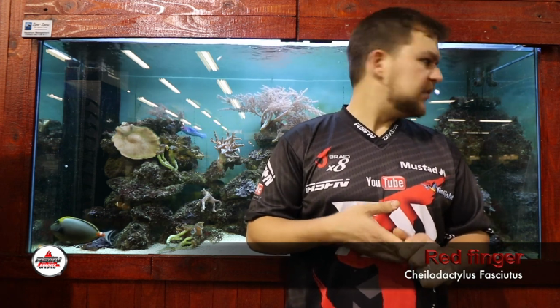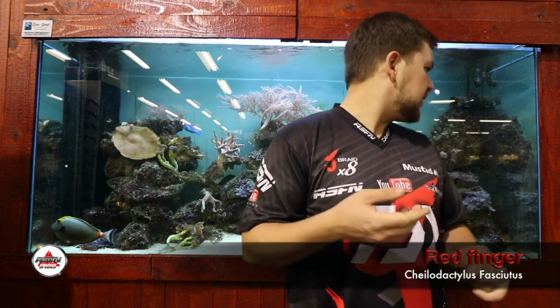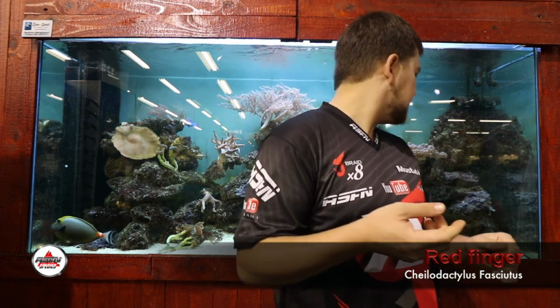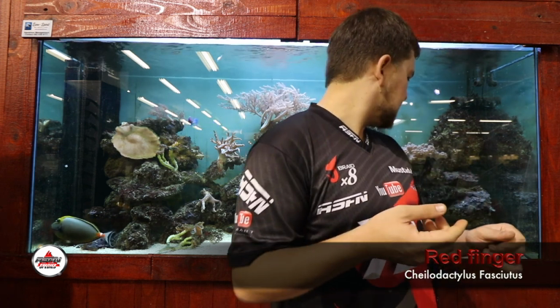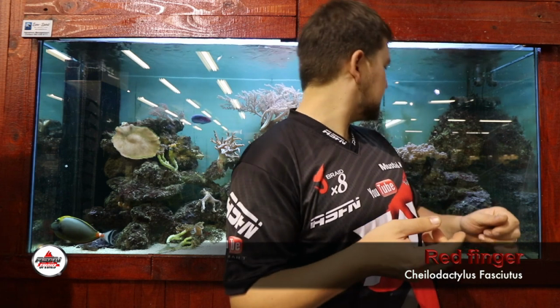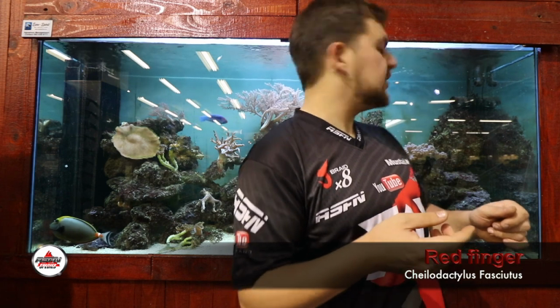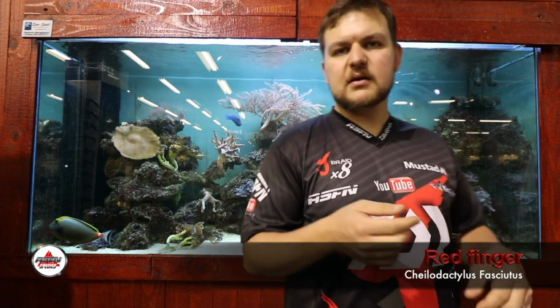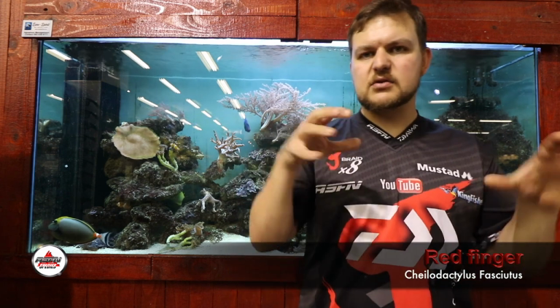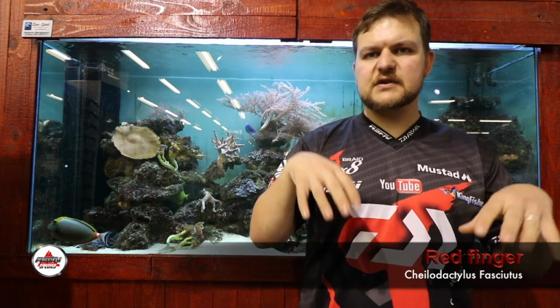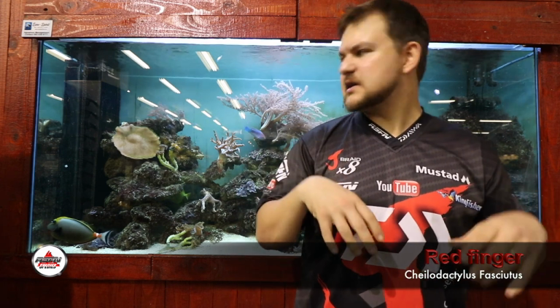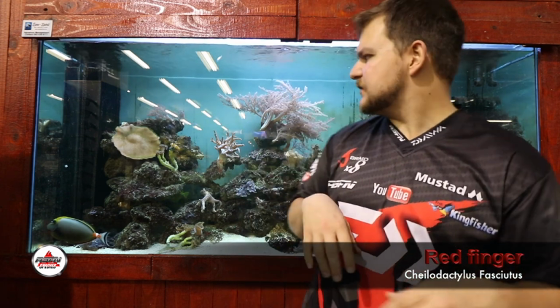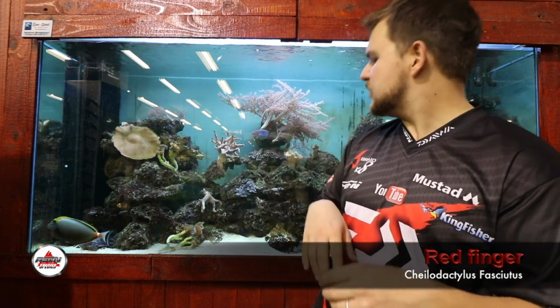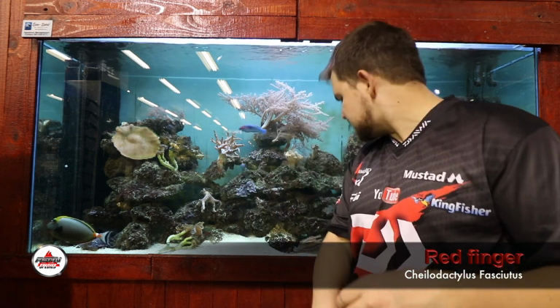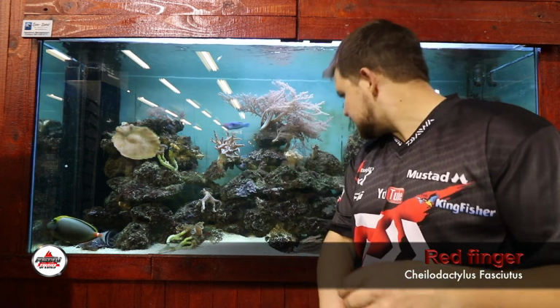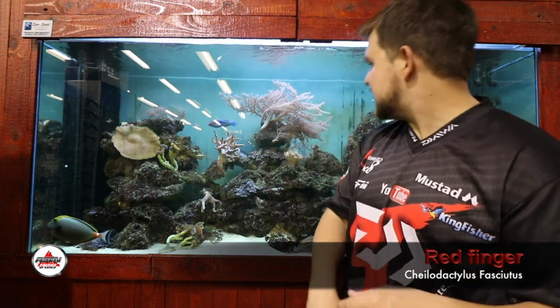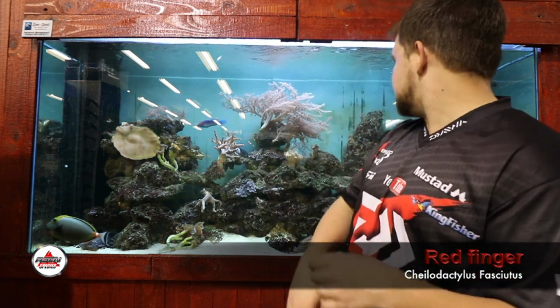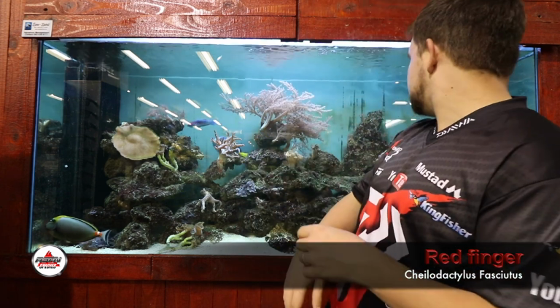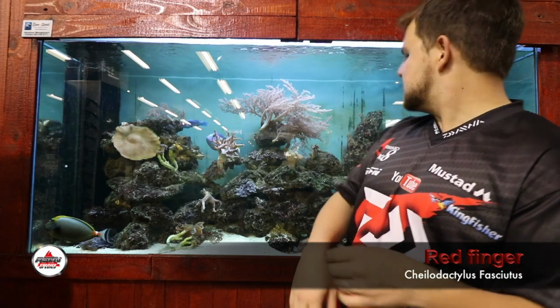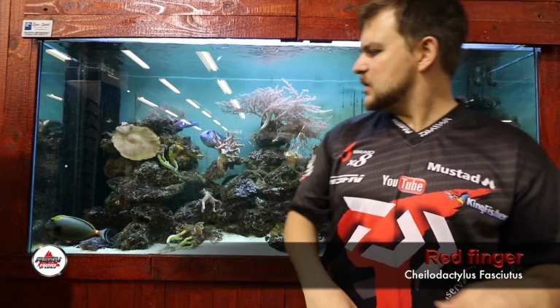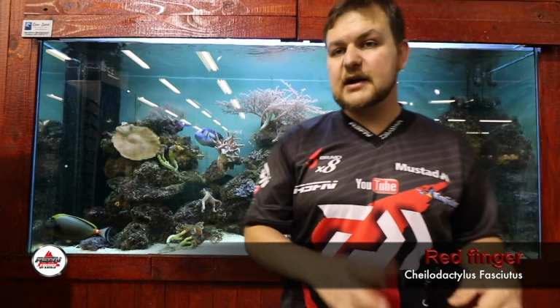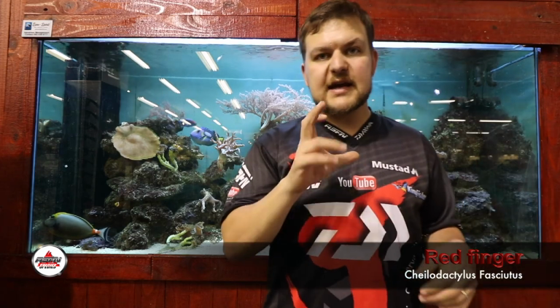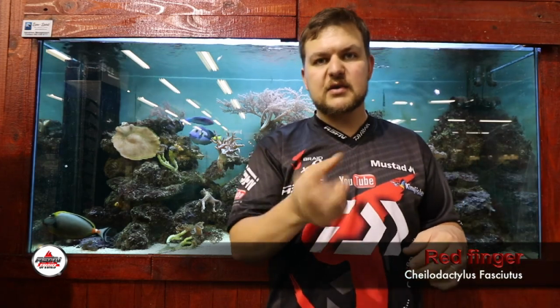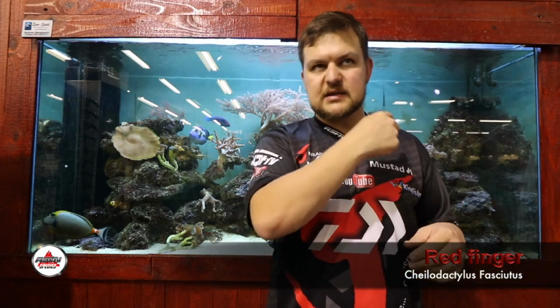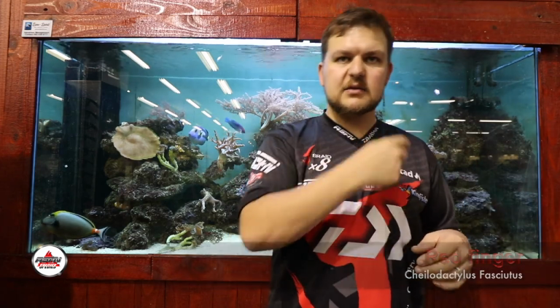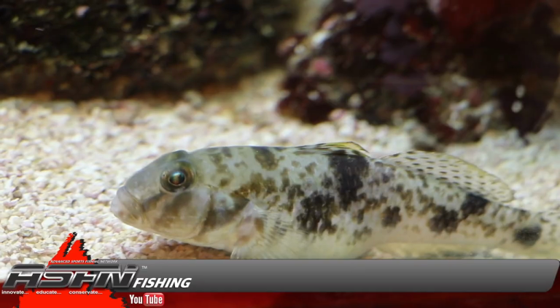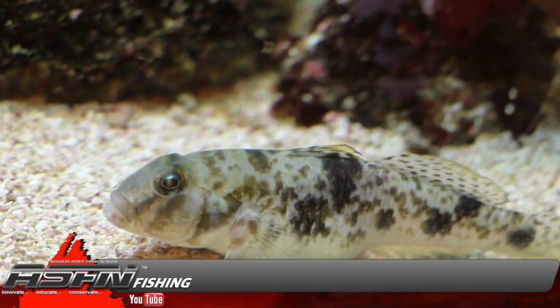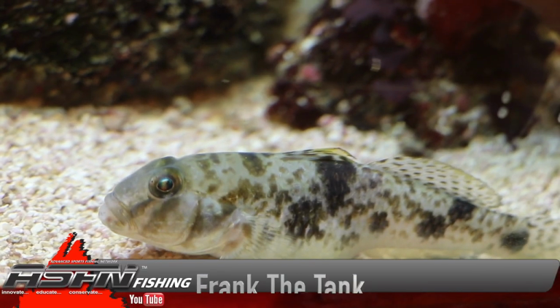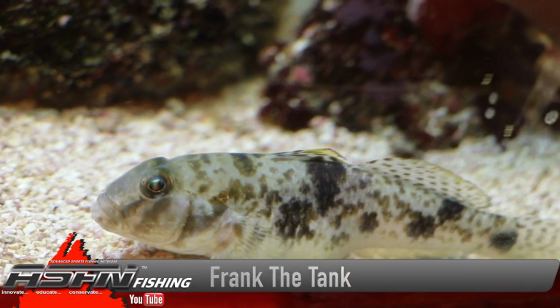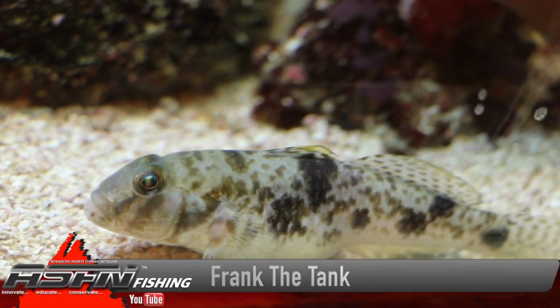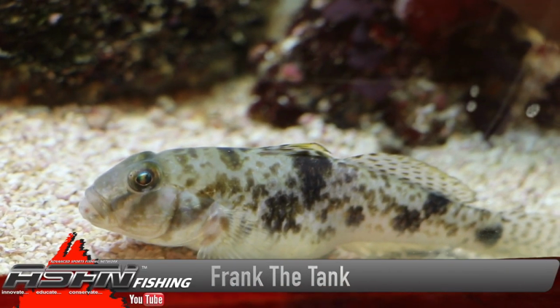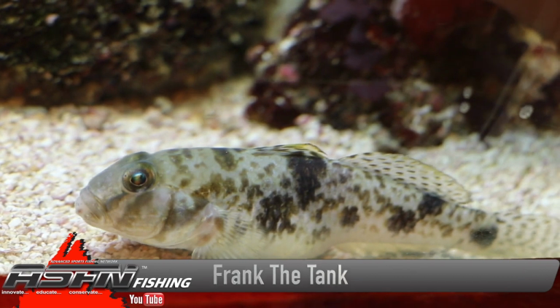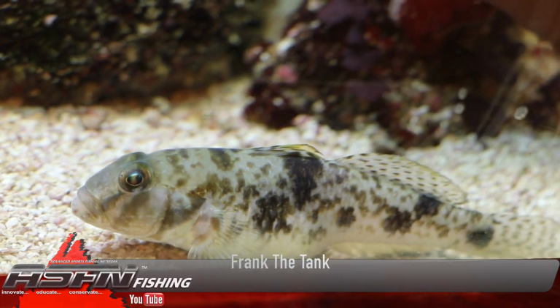Before we go on — for the guys that are regulars to Kingfisher itself — we've got a new fish in here. He's hiding at the moment; we've got a tank goby in the tank, his name is Frank the Tank. So when you see him, wave hi to Frank the Tank.